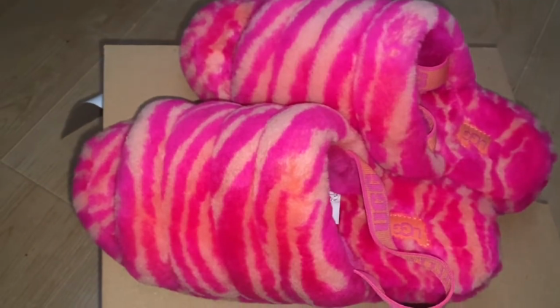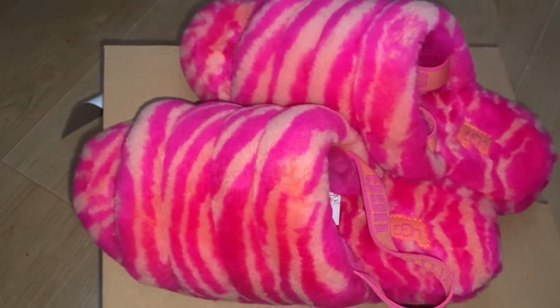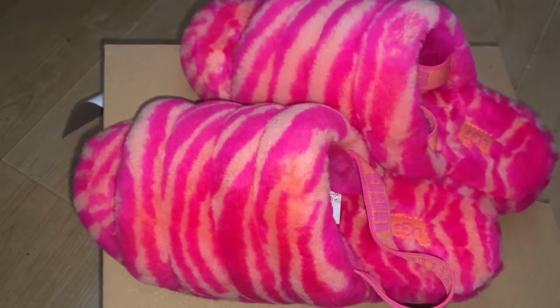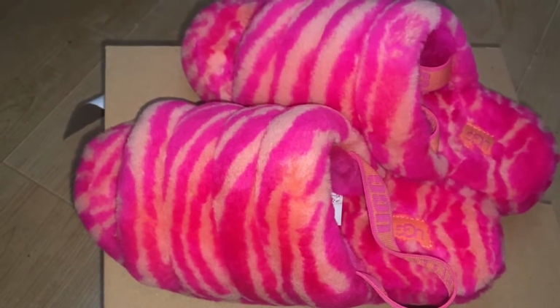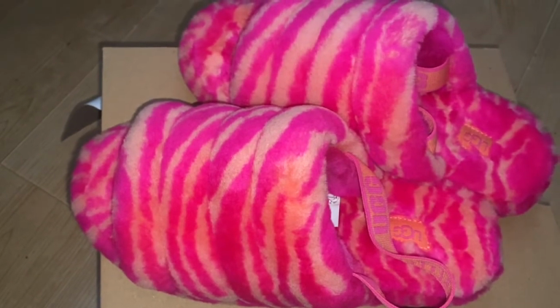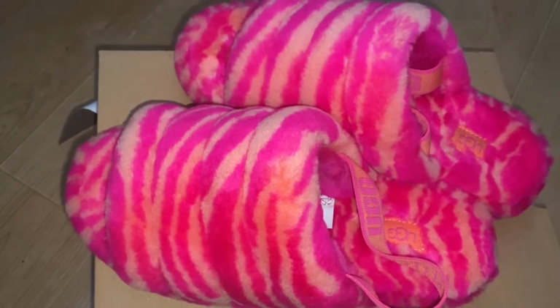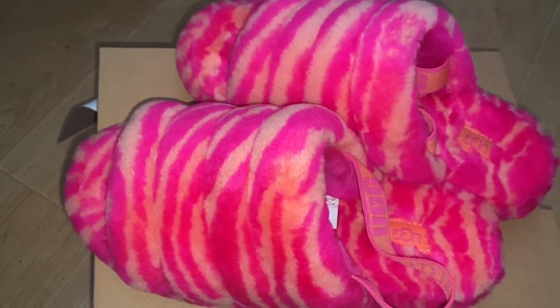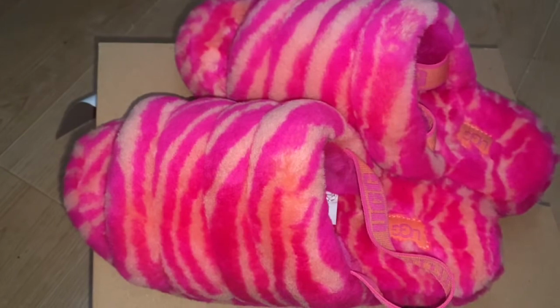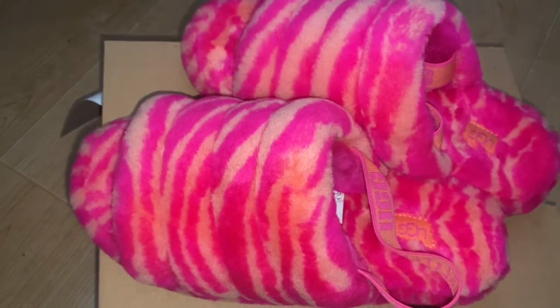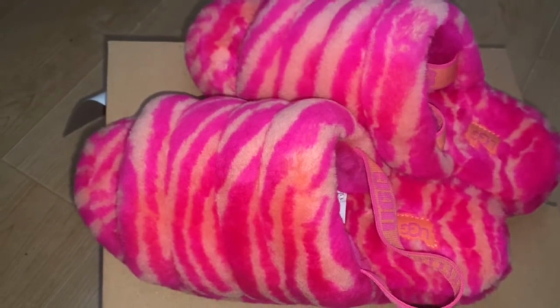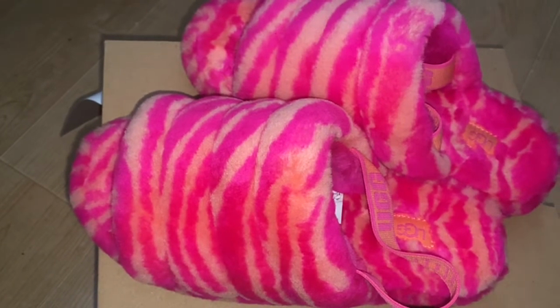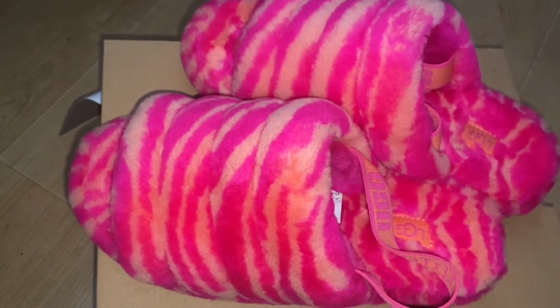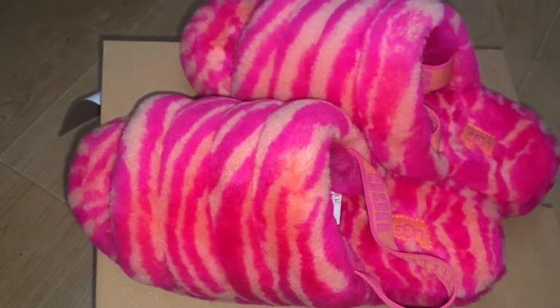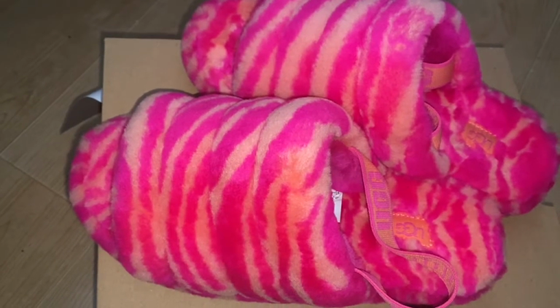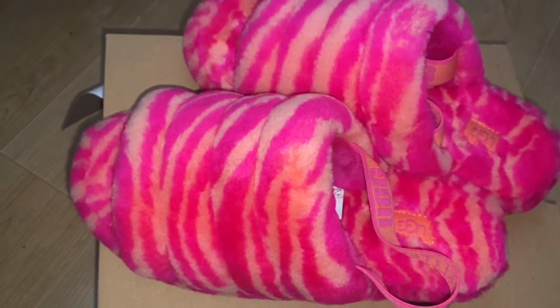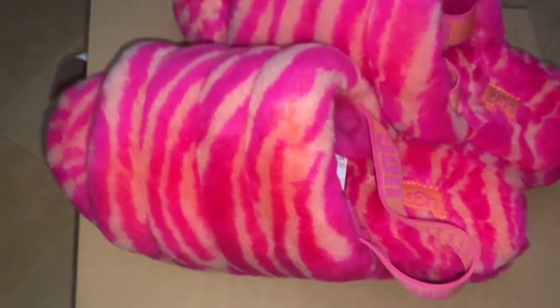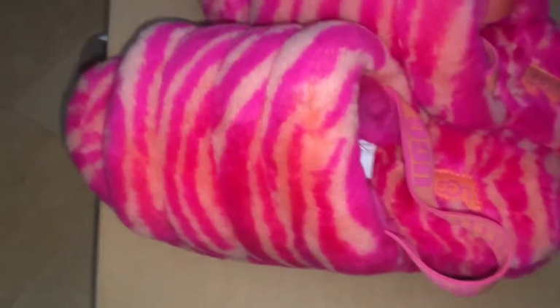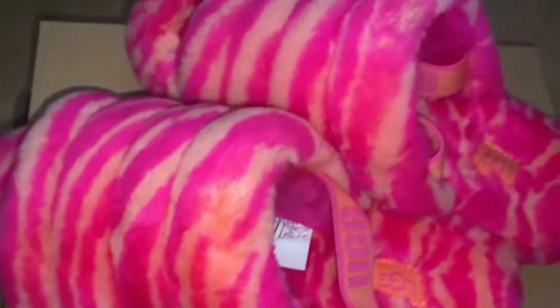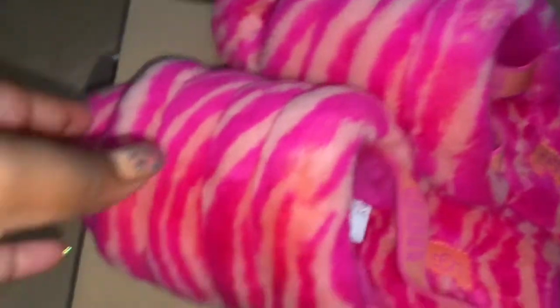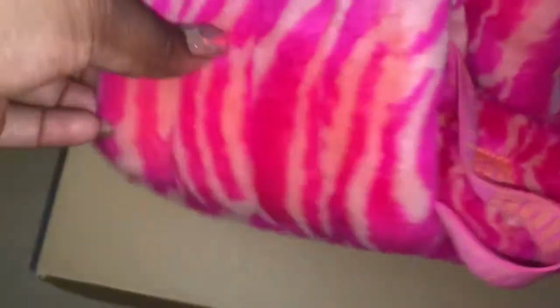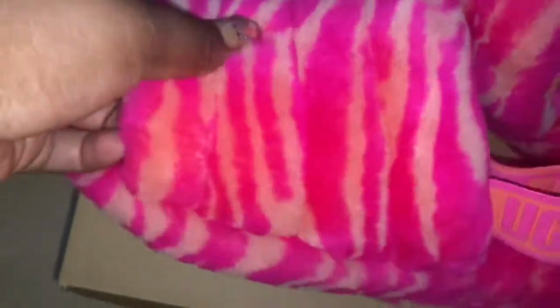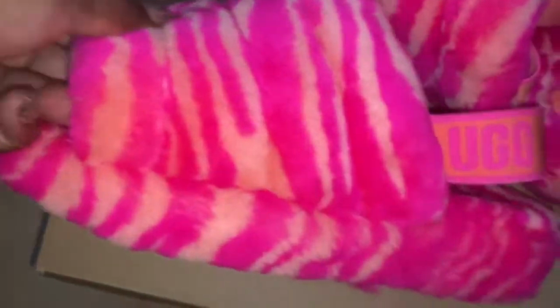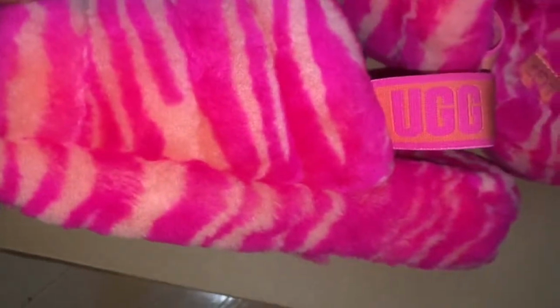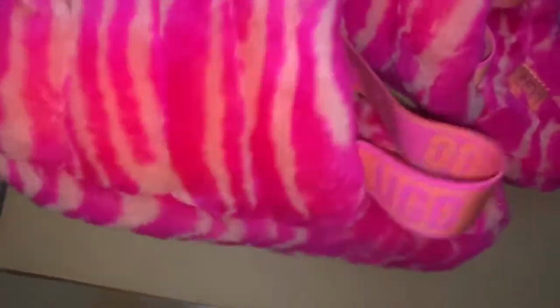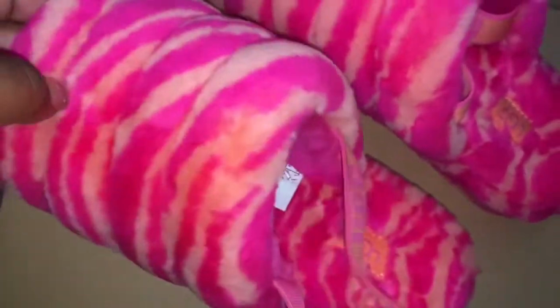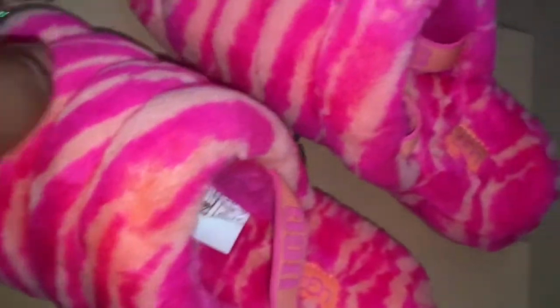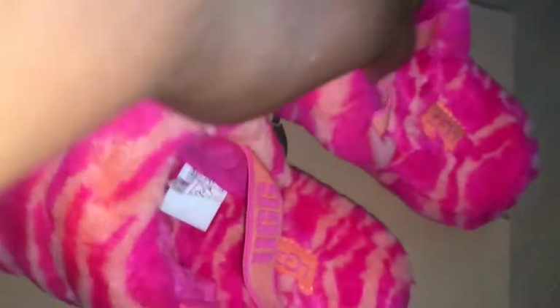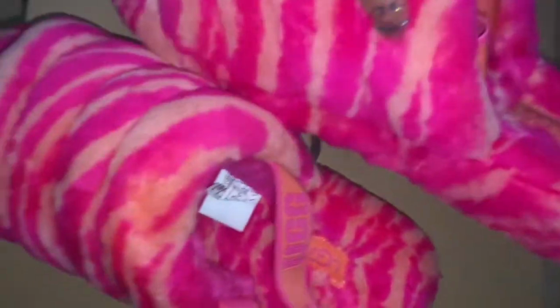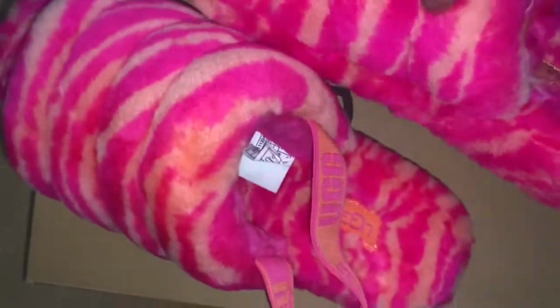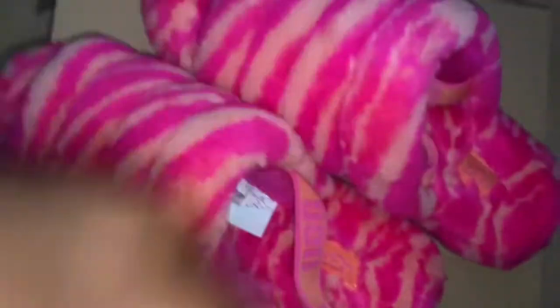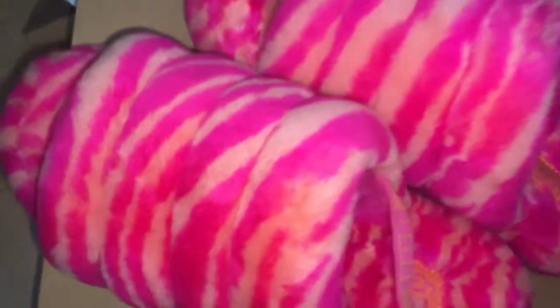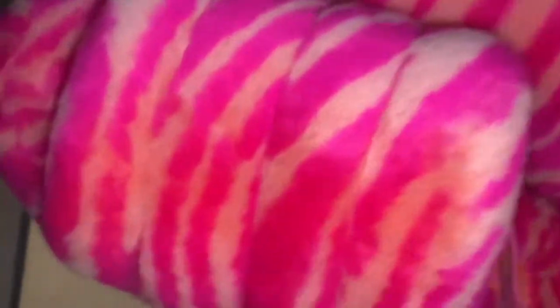Hey guys, I'm just gonna do a review of the new pink zebra Uggs that I just received. They are so cute — I just got them in the mail the other day, and this is how they look.